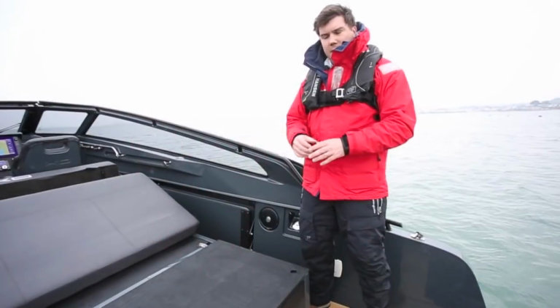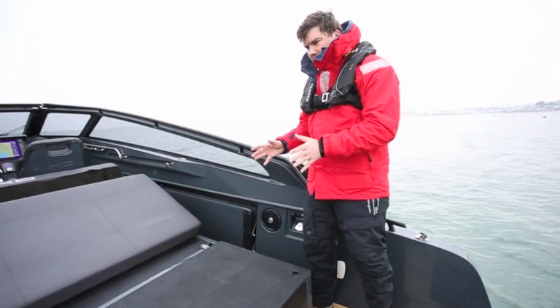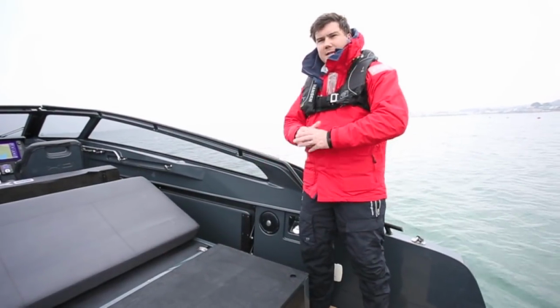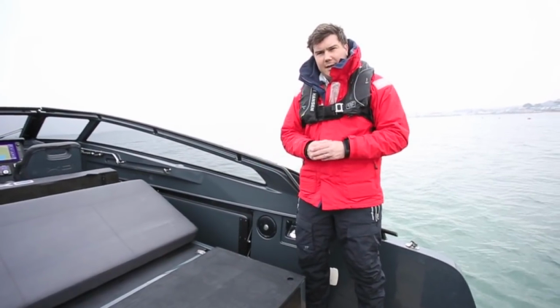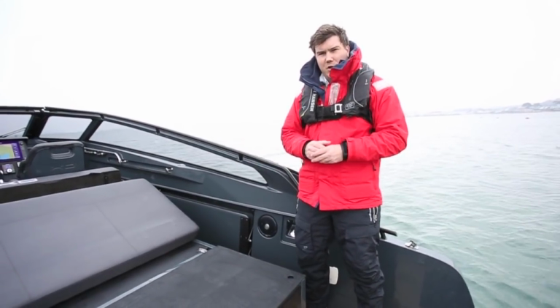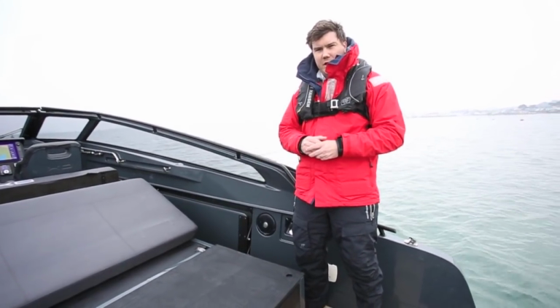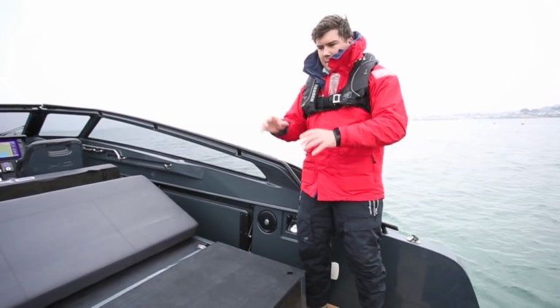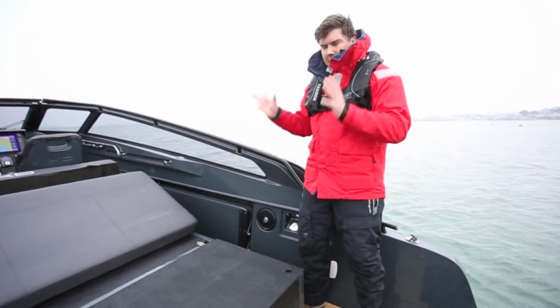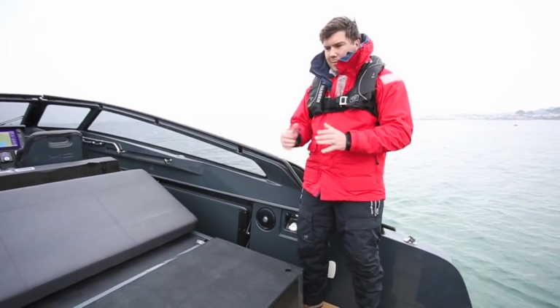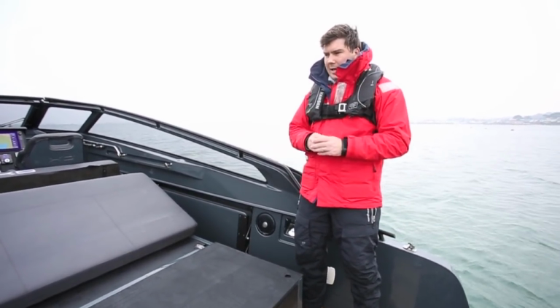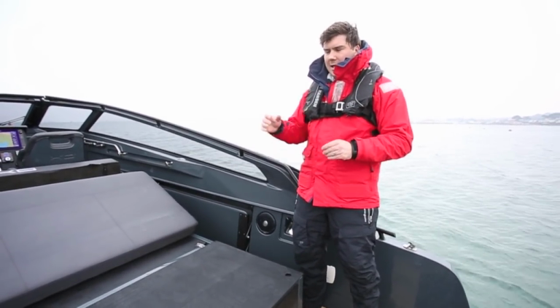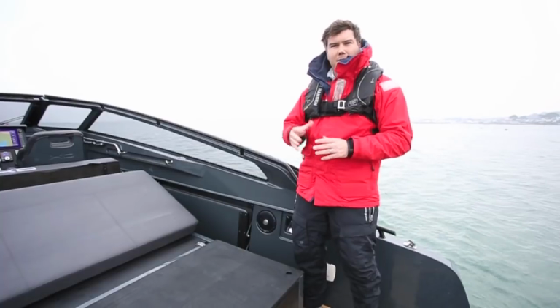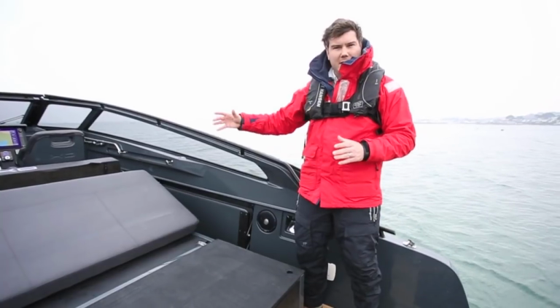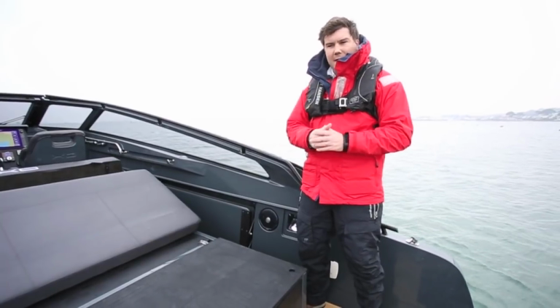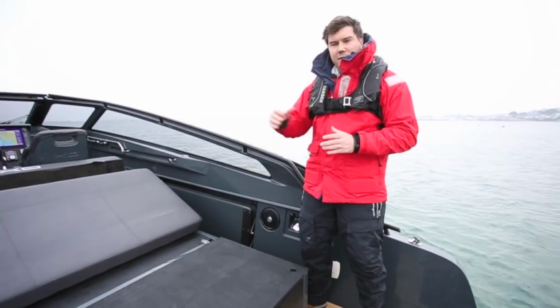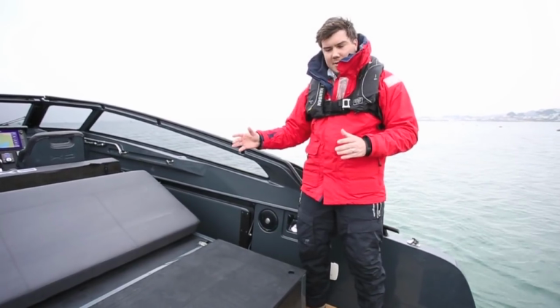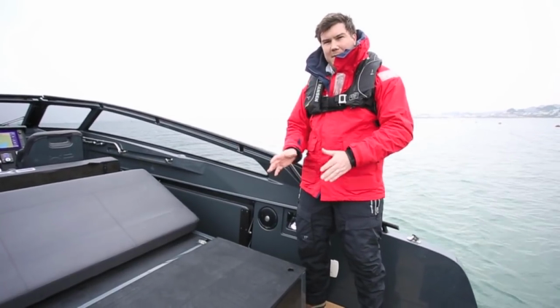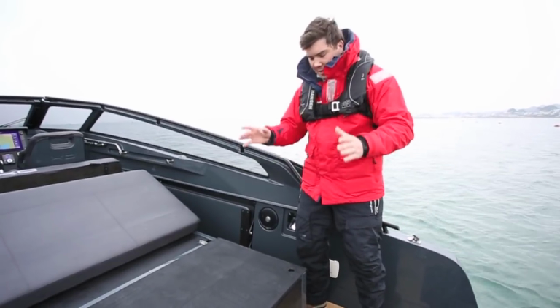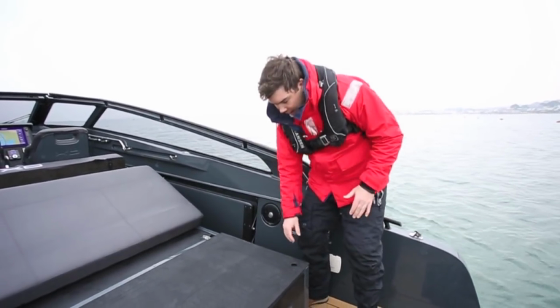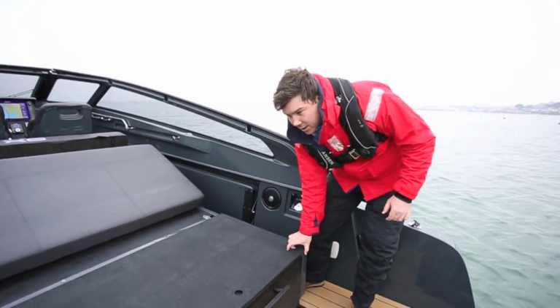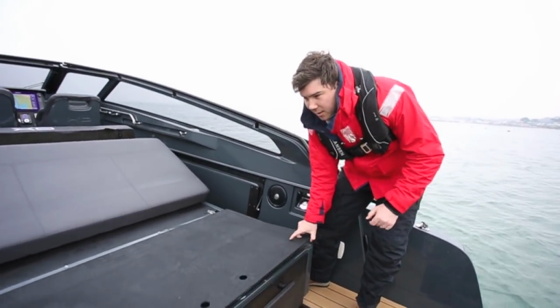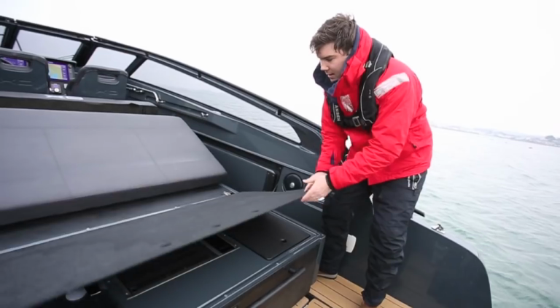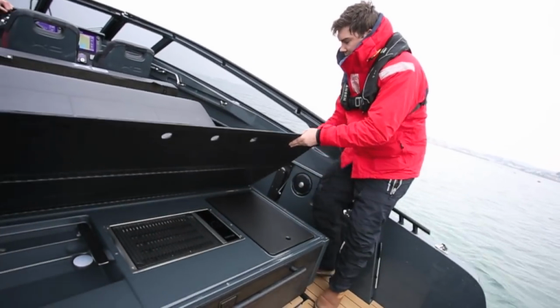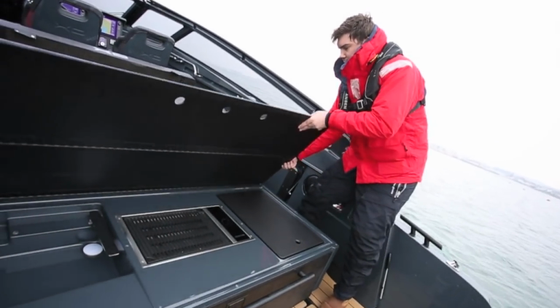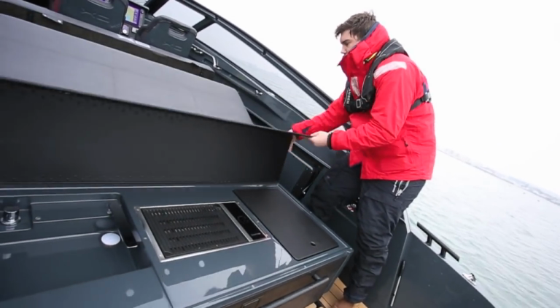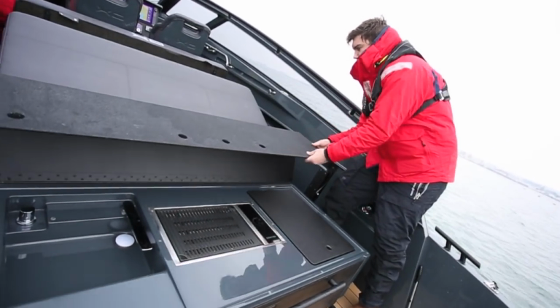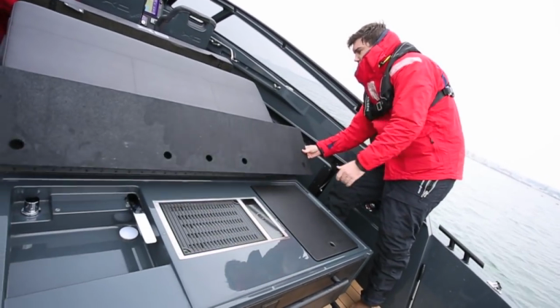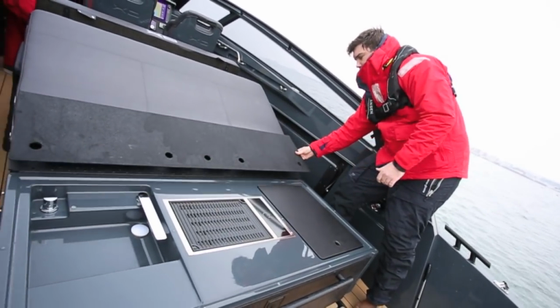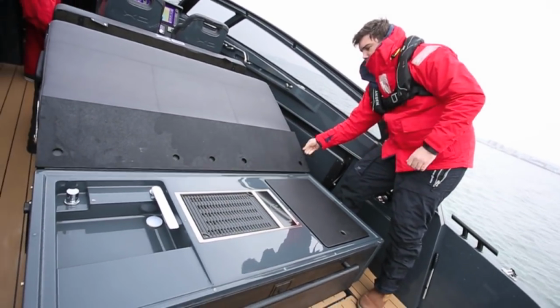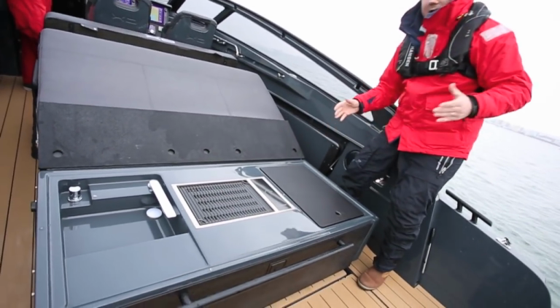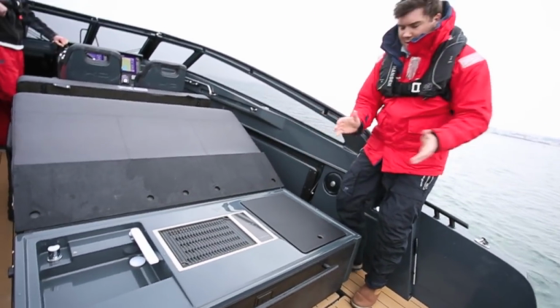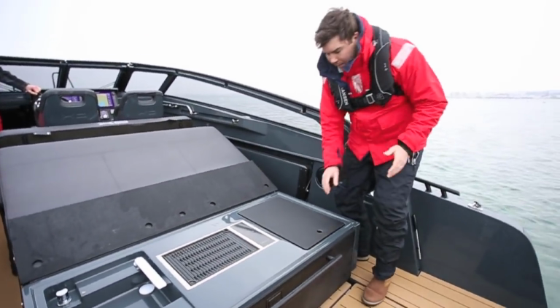This unit is a key feature on the Cruiser. When set up normally, it's either a forward-facing seating area or it converts into a sun pad. But underneath, you lift up this lid, which folds back on itself, and this reveals the wet bar.